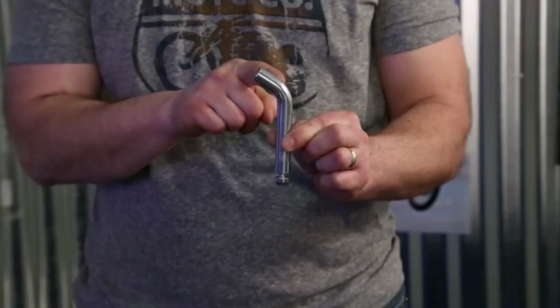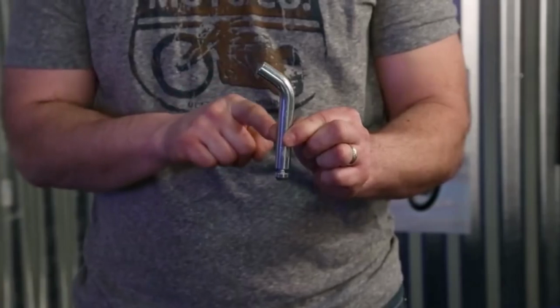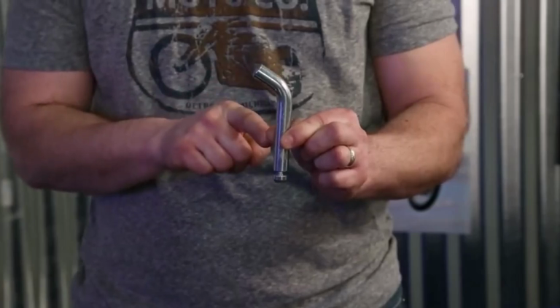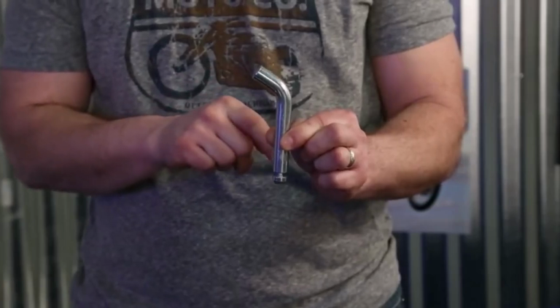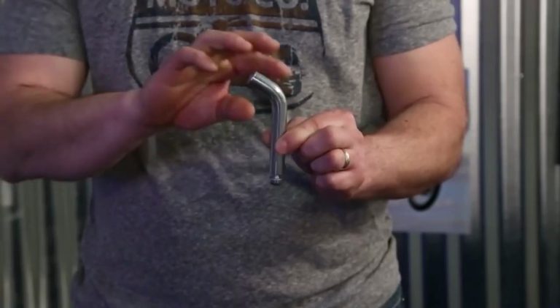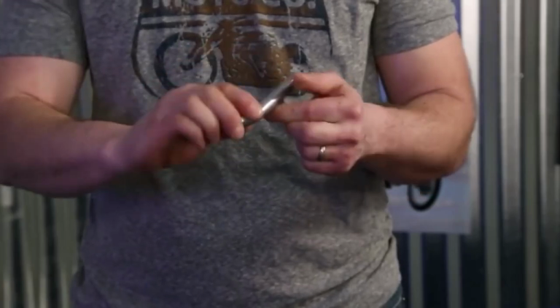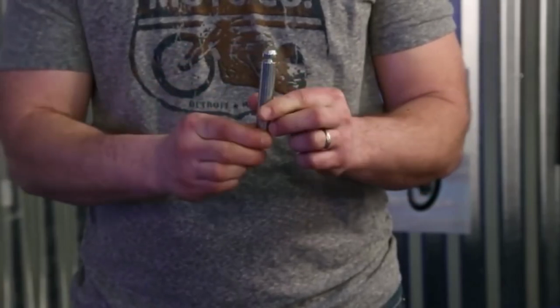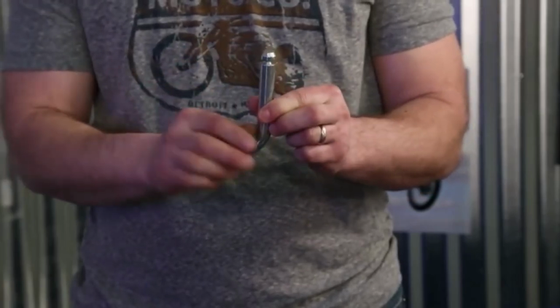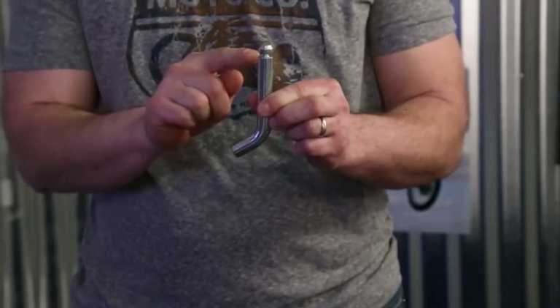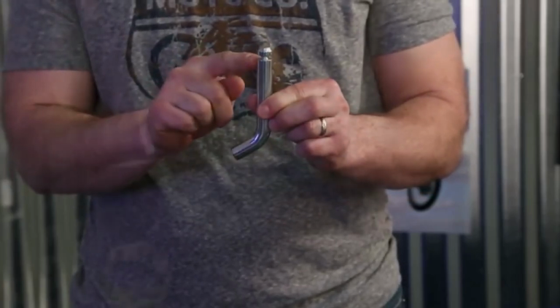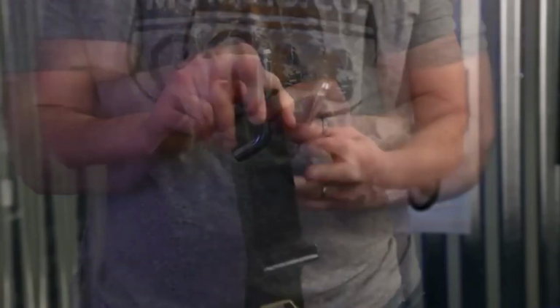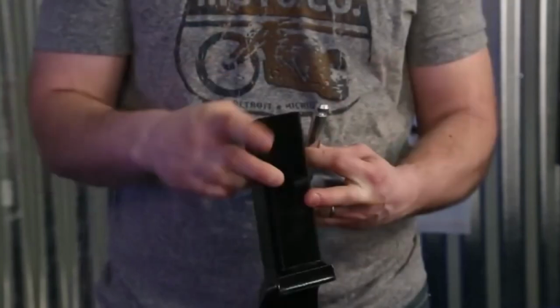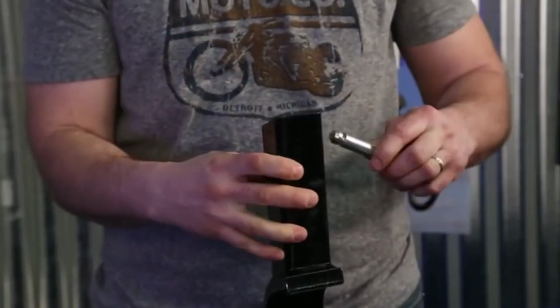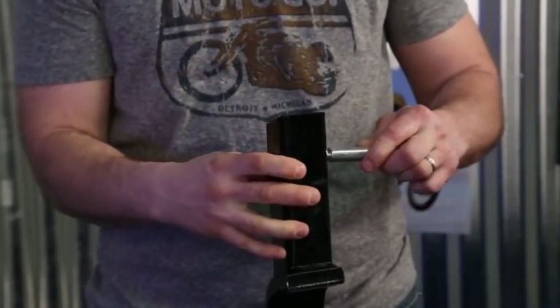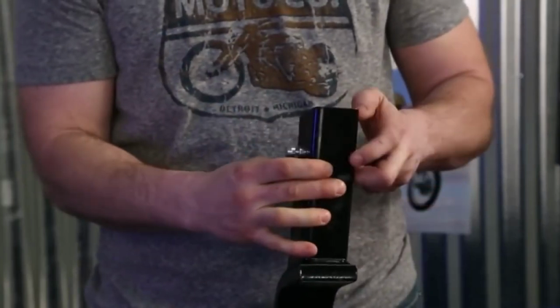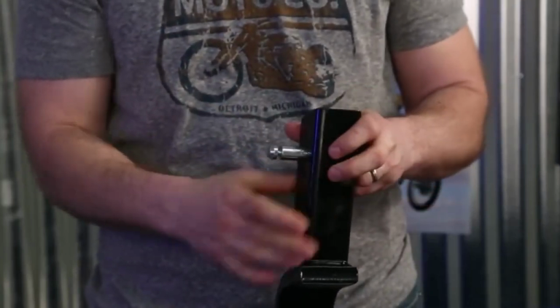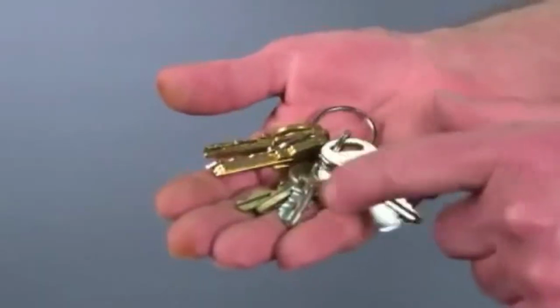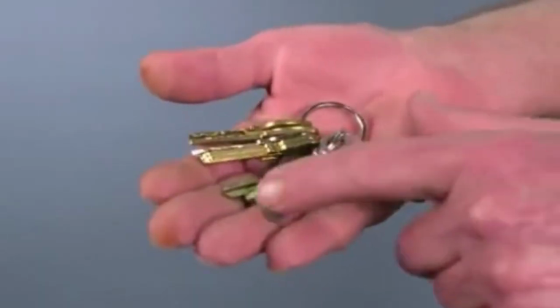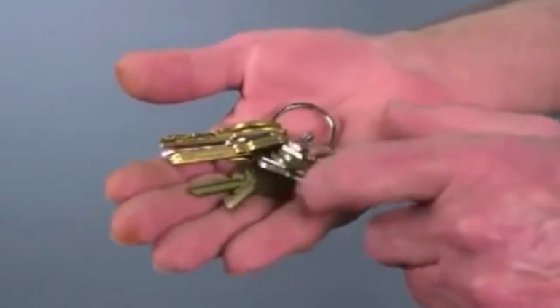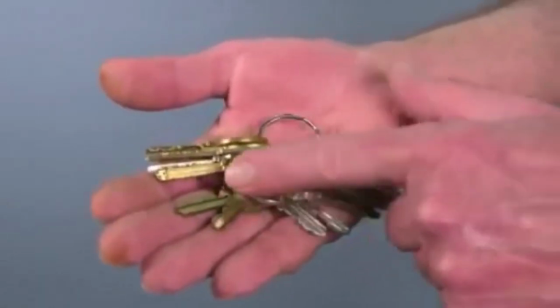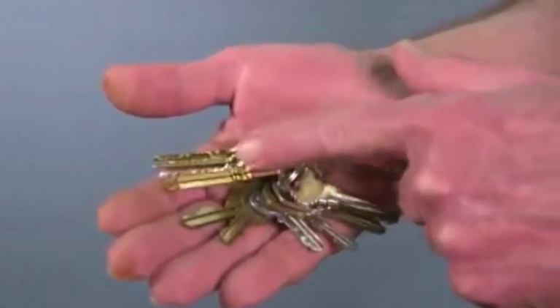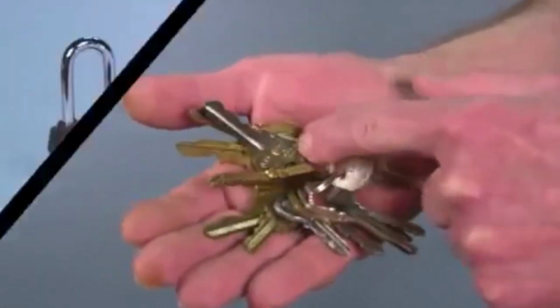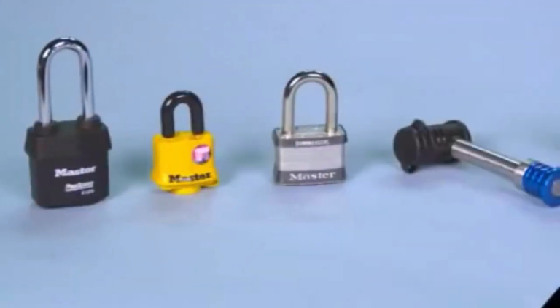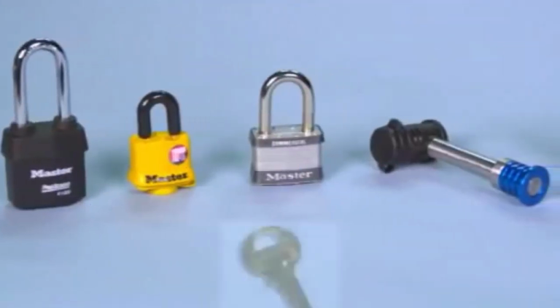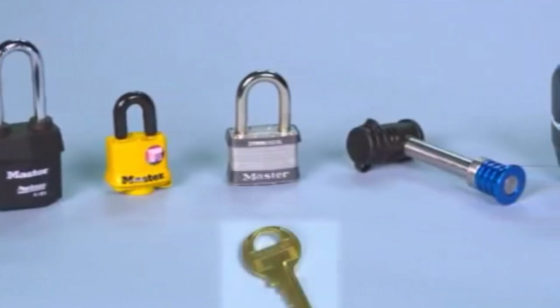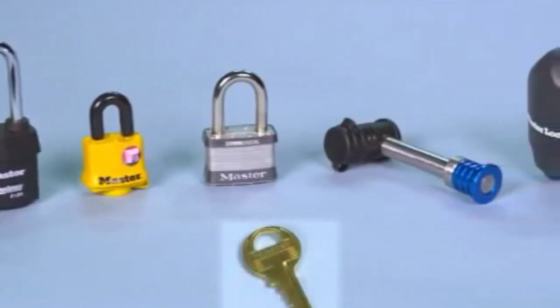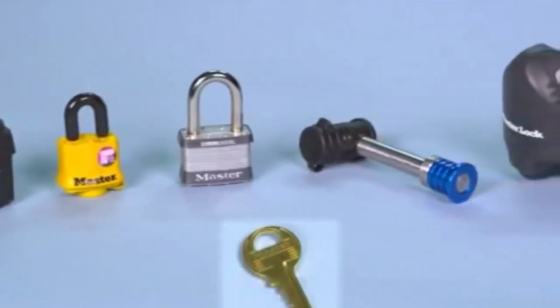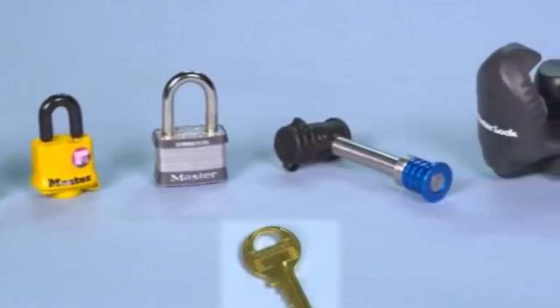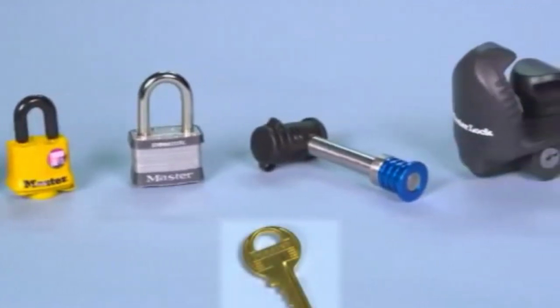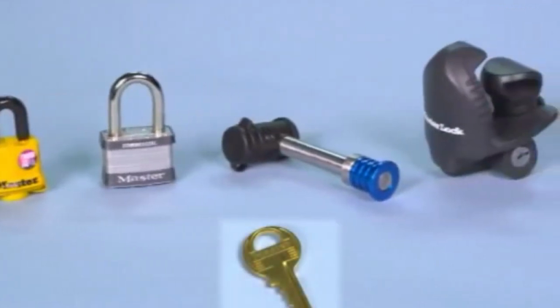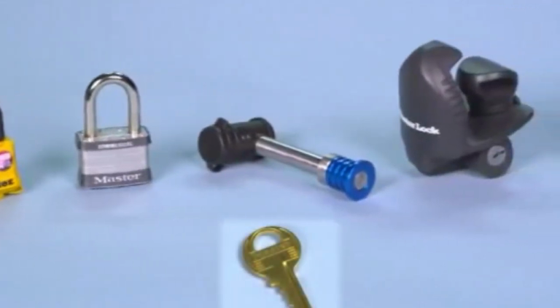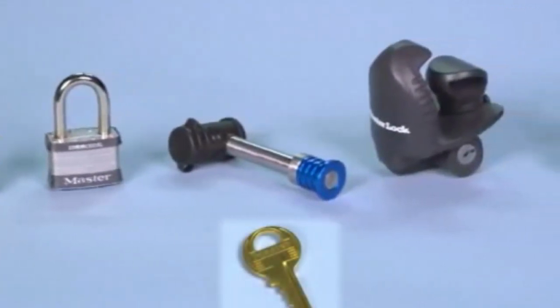Hey everyone! Welcome back to my channel, where I review the top products on Amazon so that you can make an informed purchase decision. Today, I'm excited to share with you my top 5 picks for the best trailer hitch locks on Amazon.